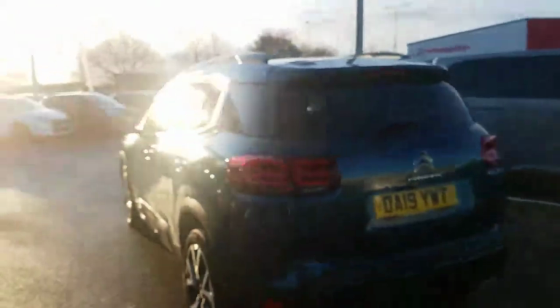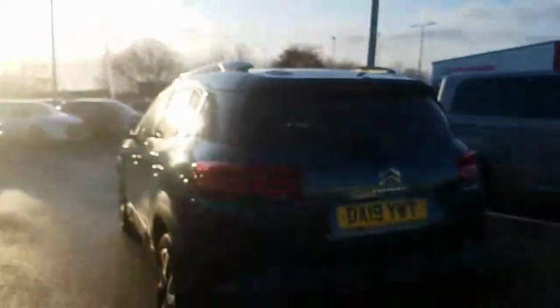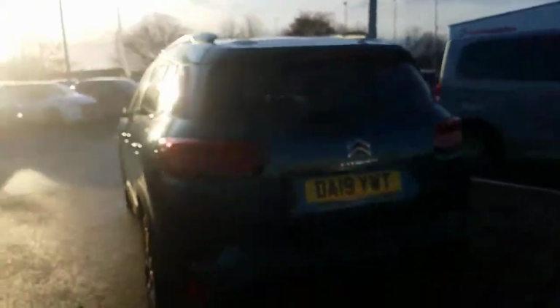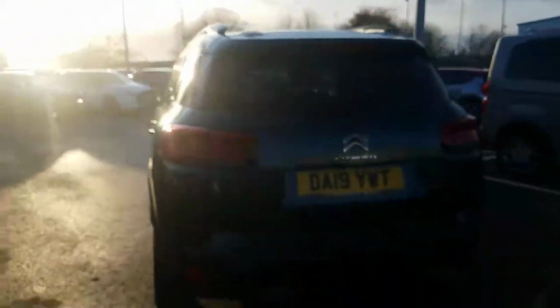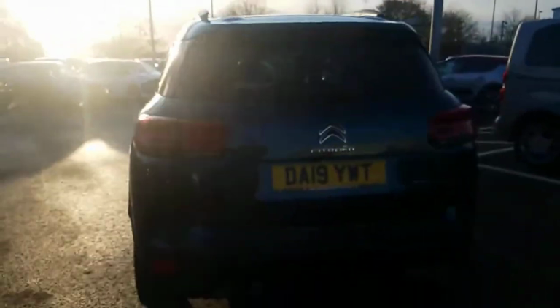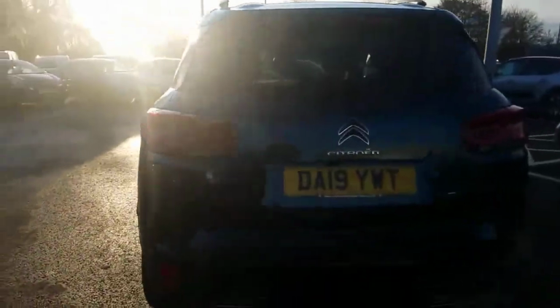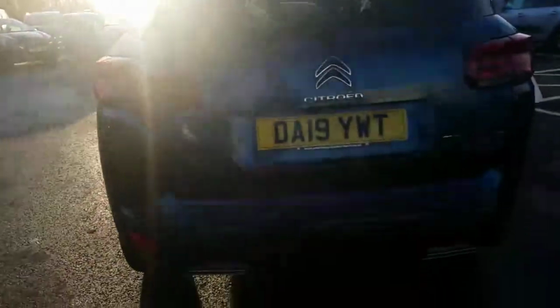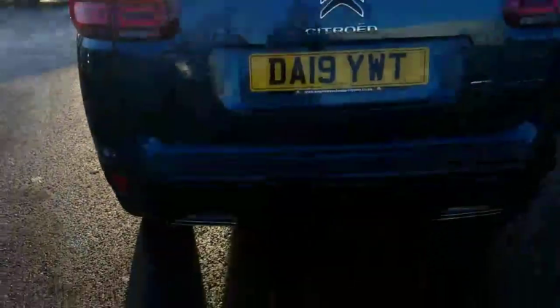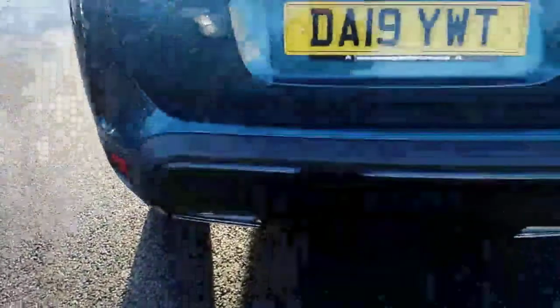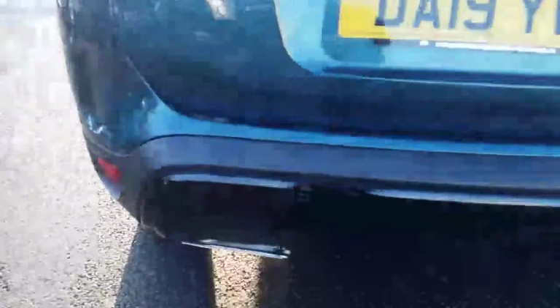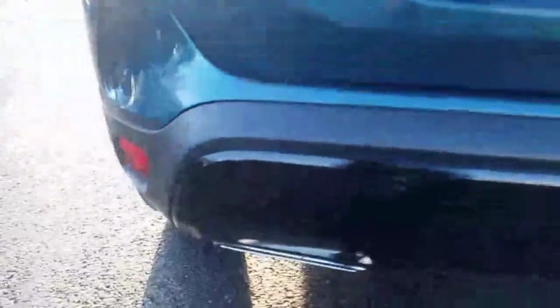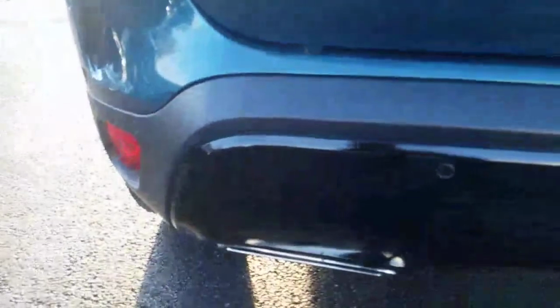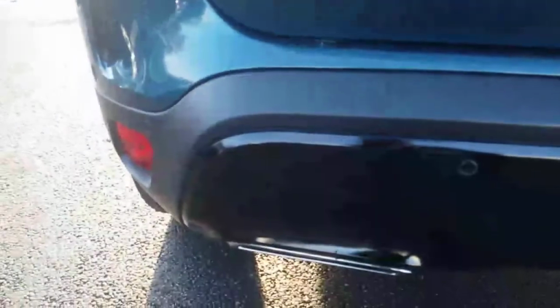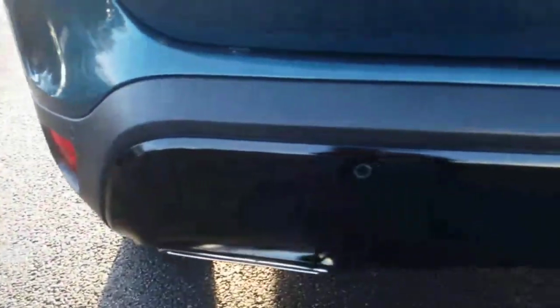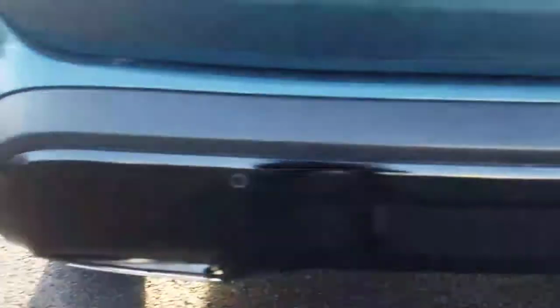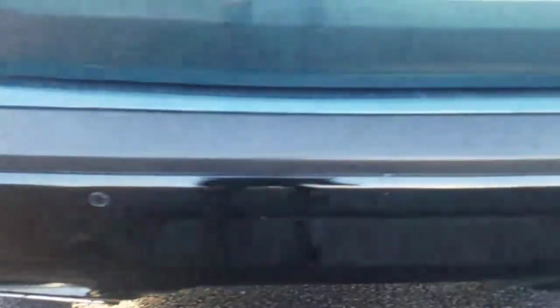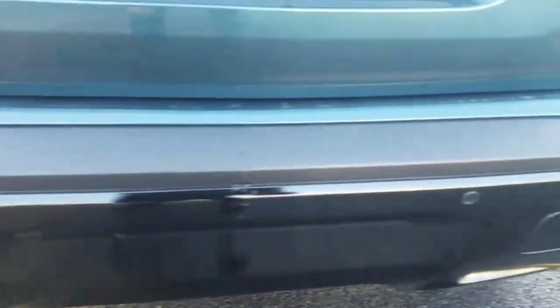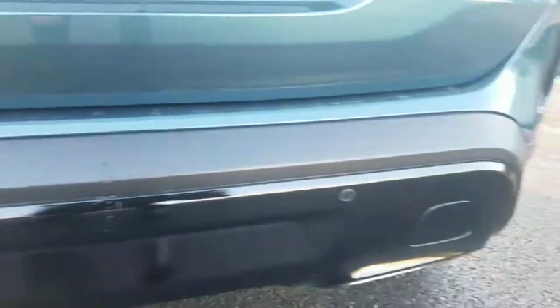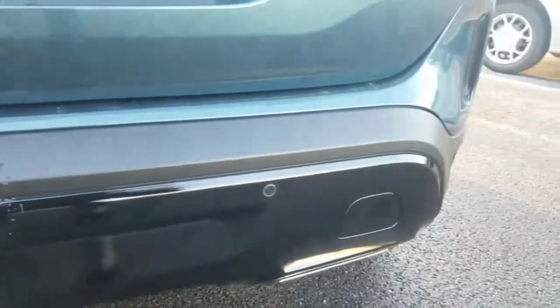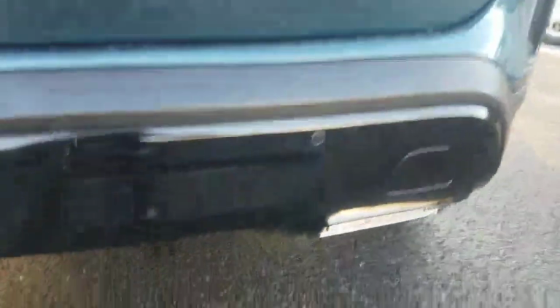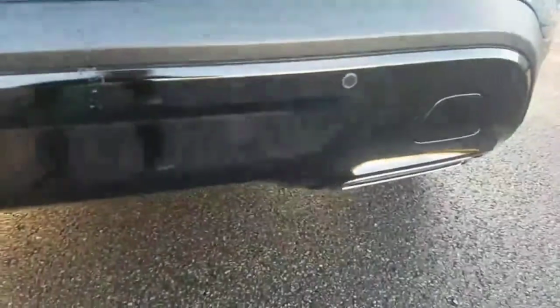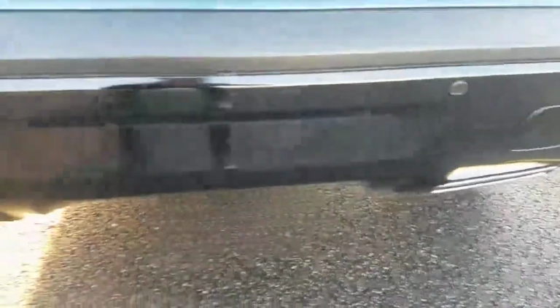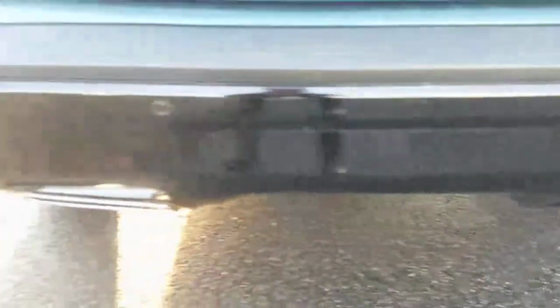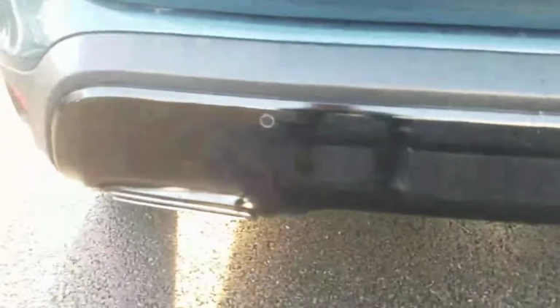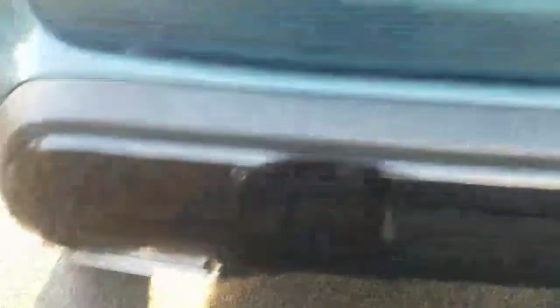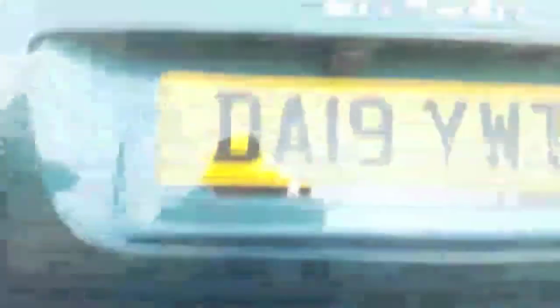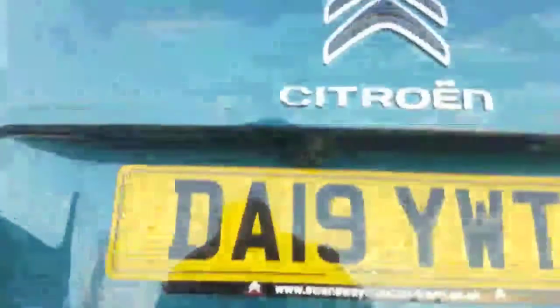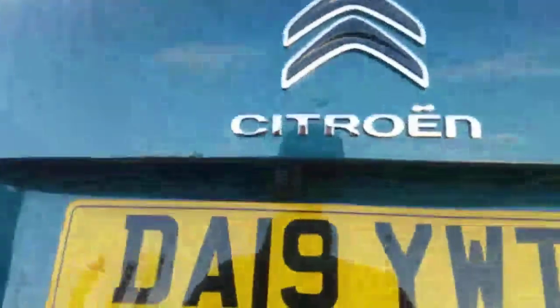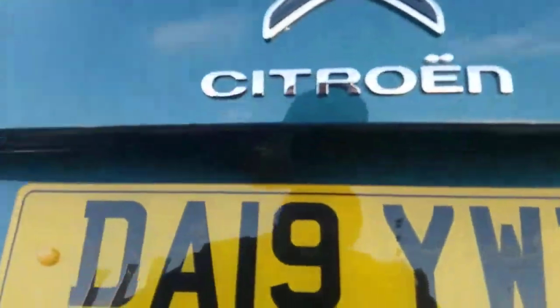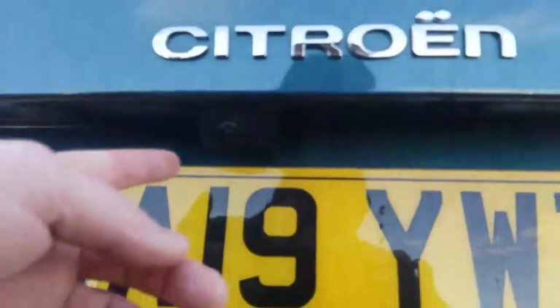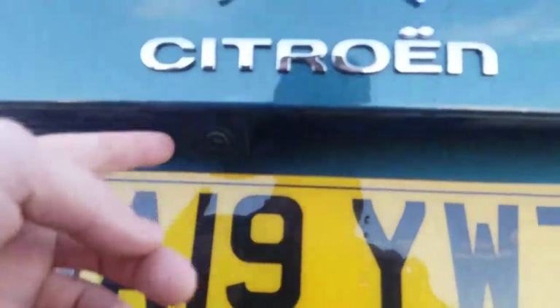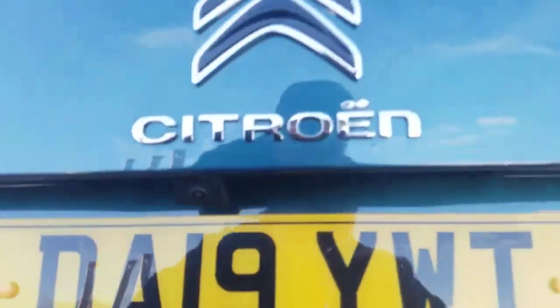As we go around to the rear, at the bottom you will see the reversing sensors with the twin exhaust. And you've also got the reversing camera just there.